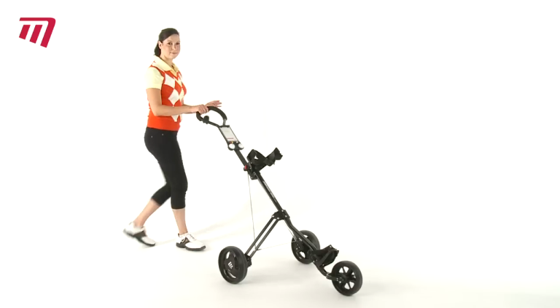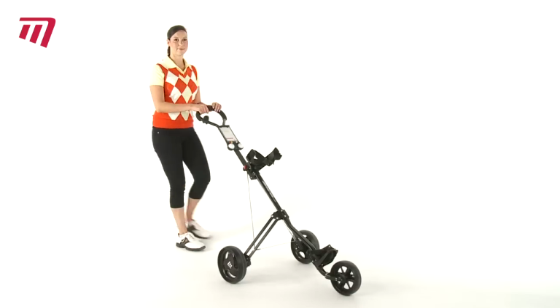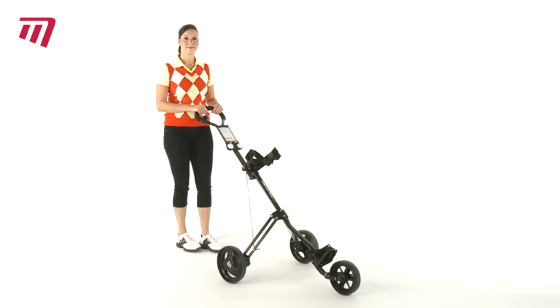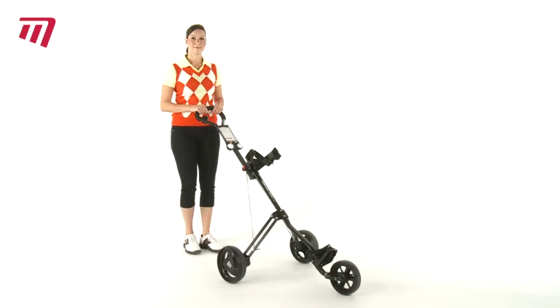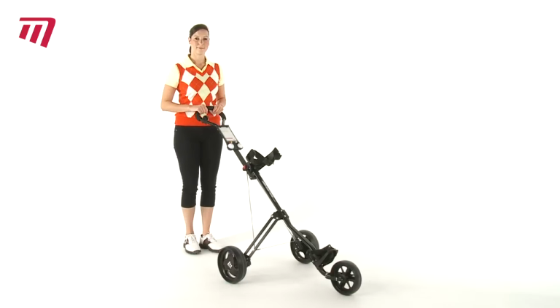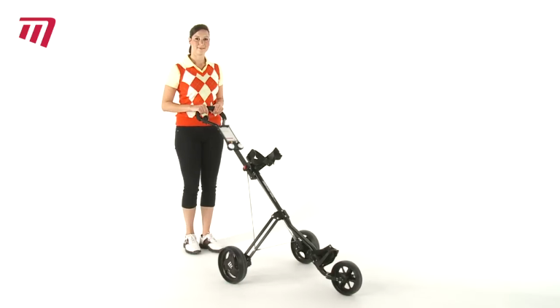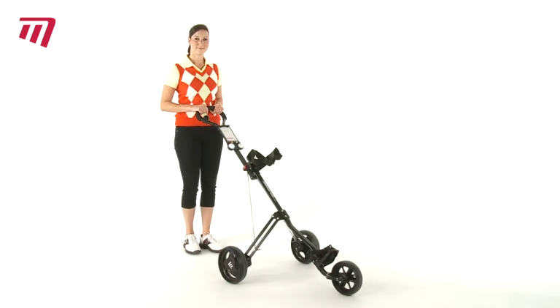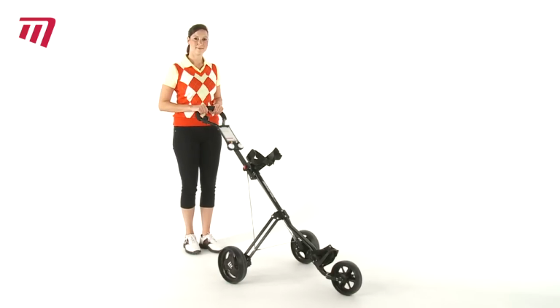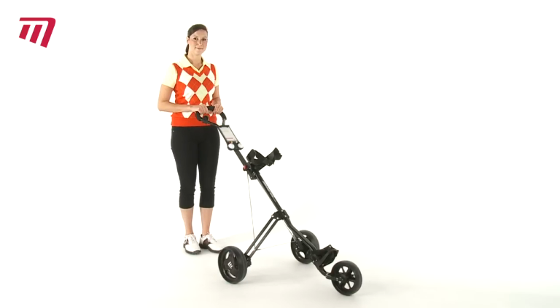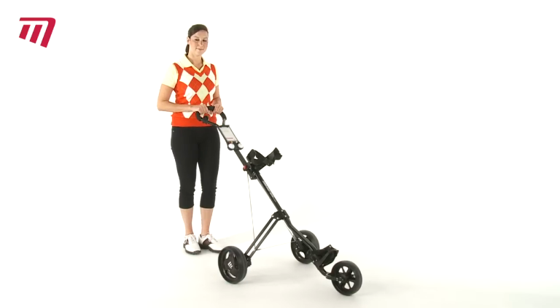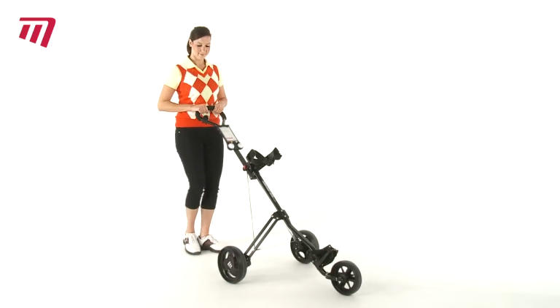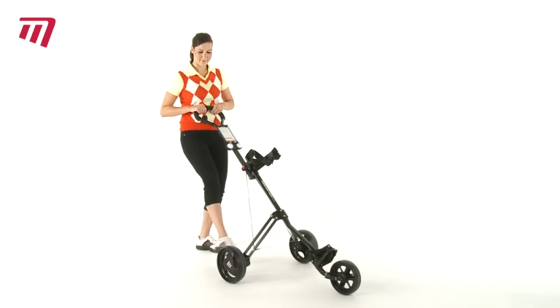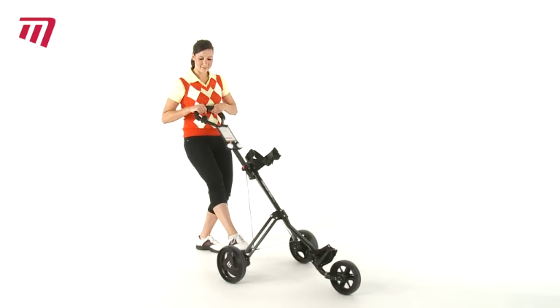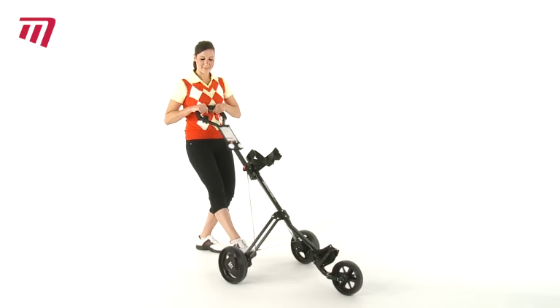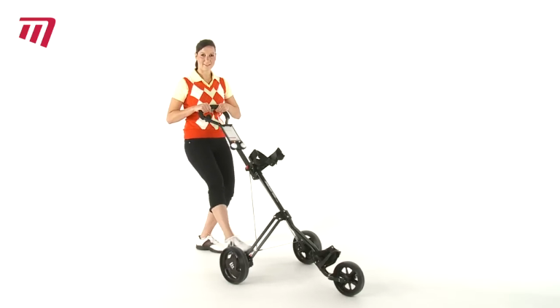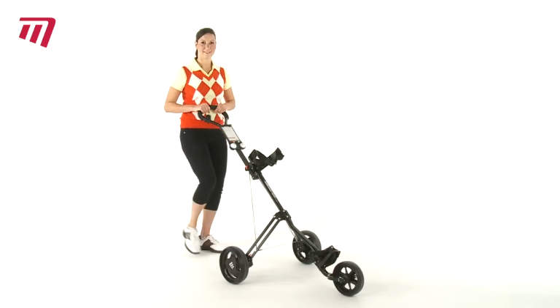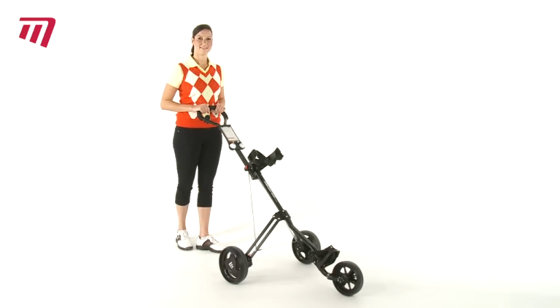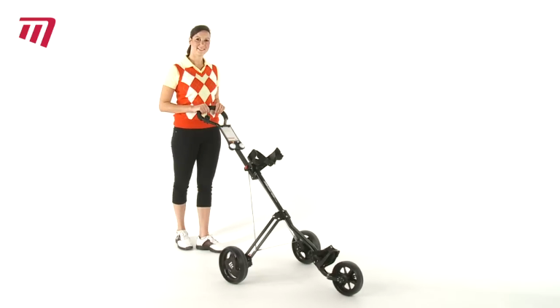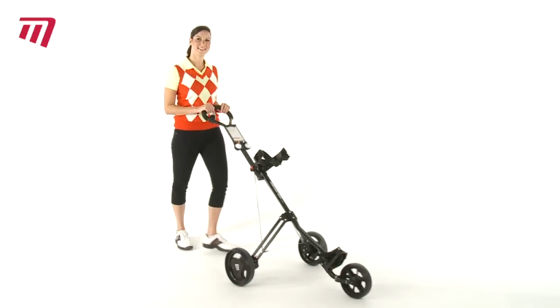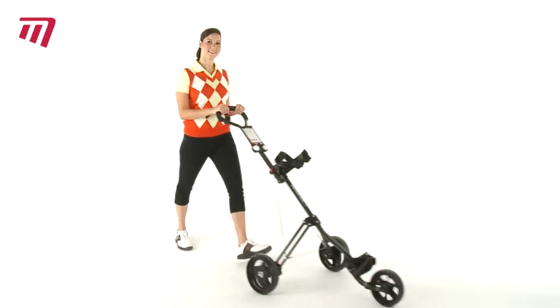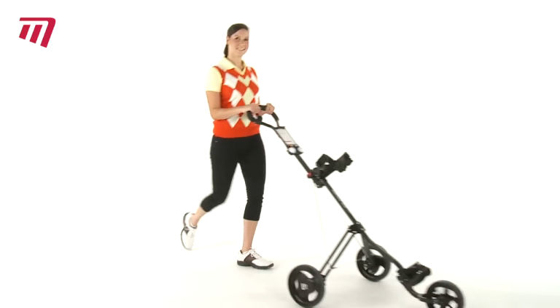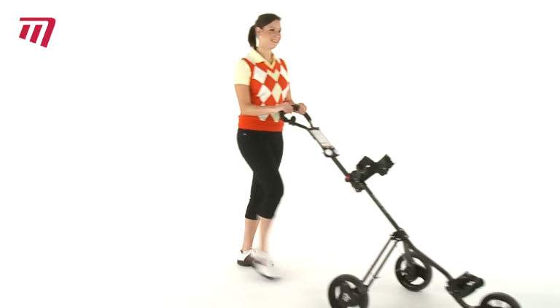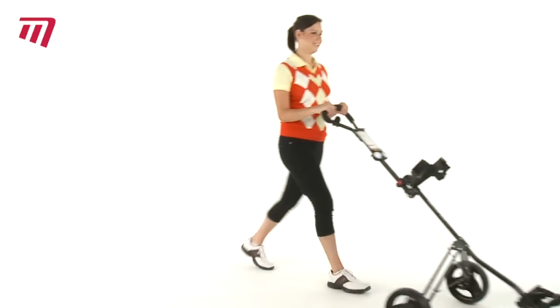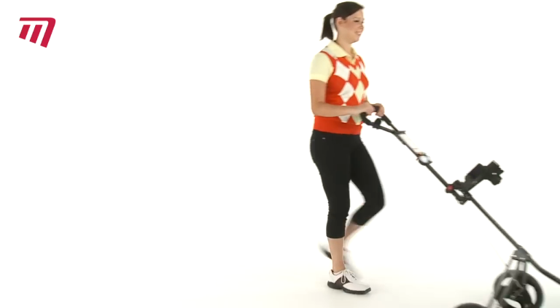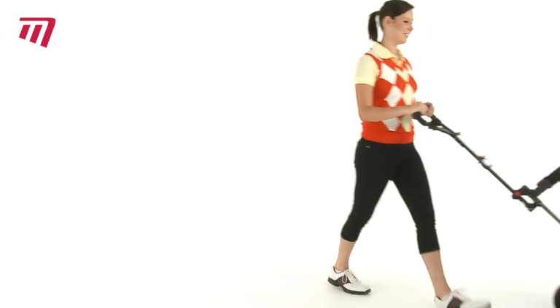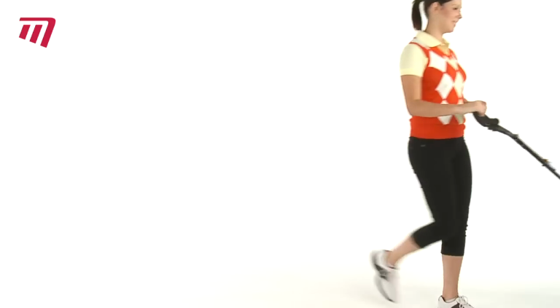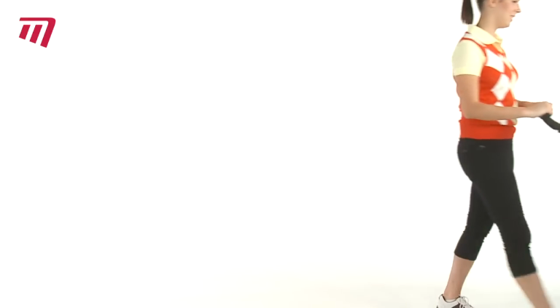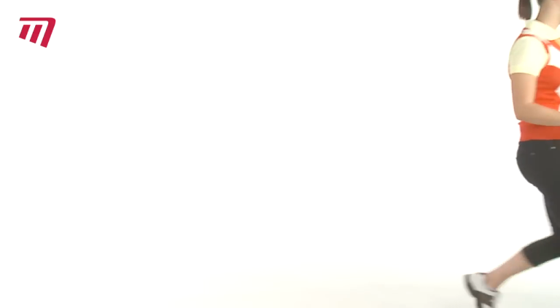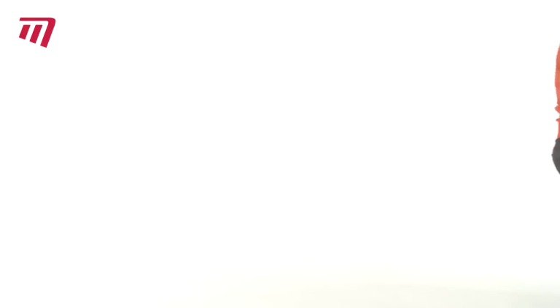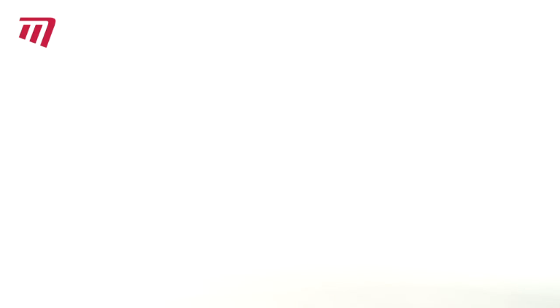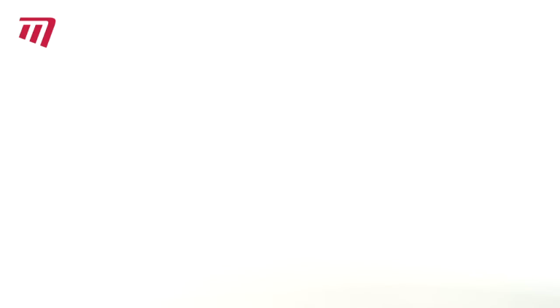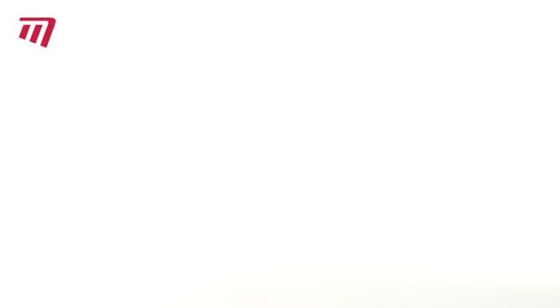So, if it's a lightweight, high-performance cart you want, let the Masters 3 Series 3 Wheel Cart get you on your way.